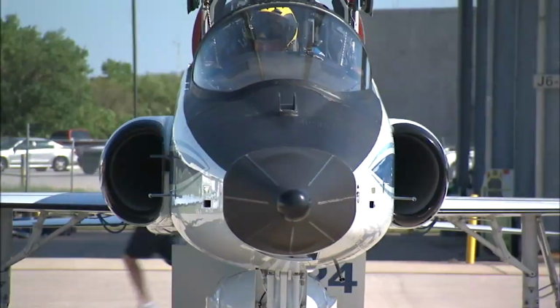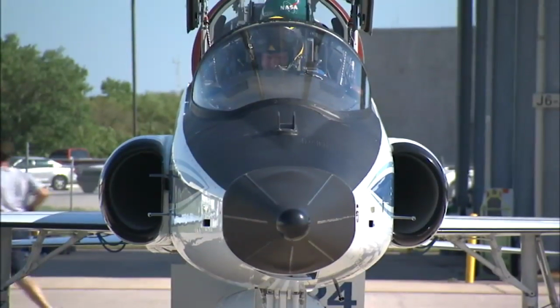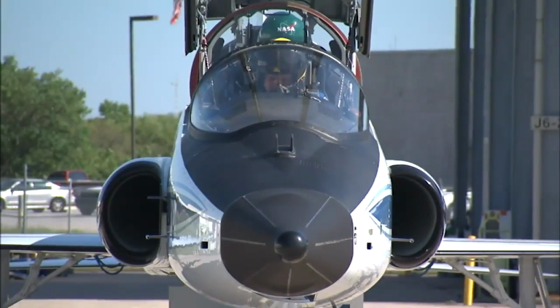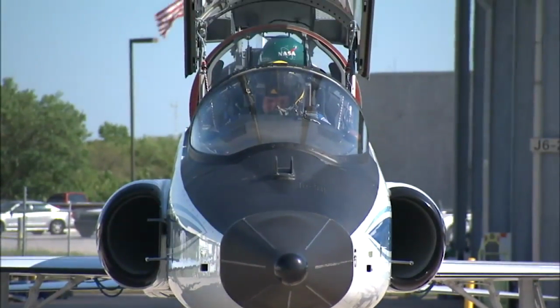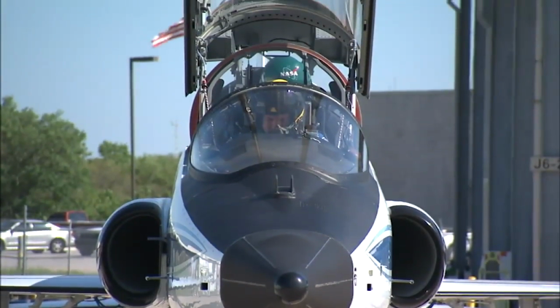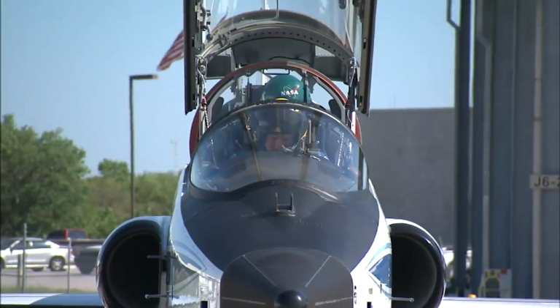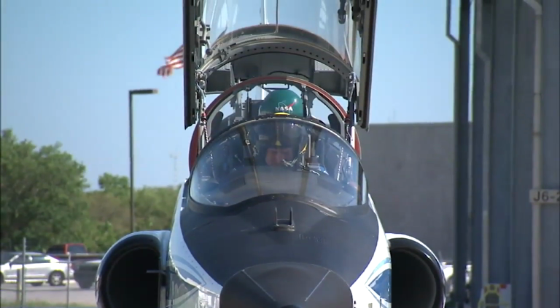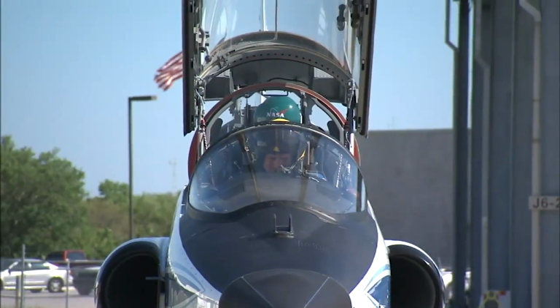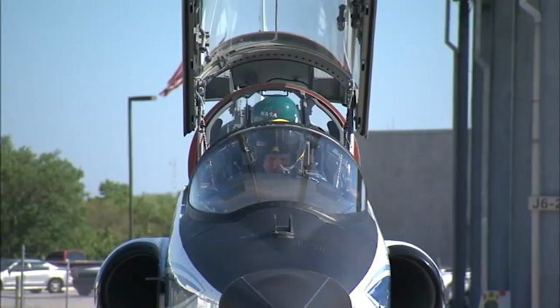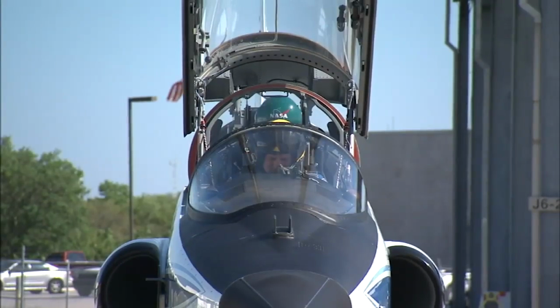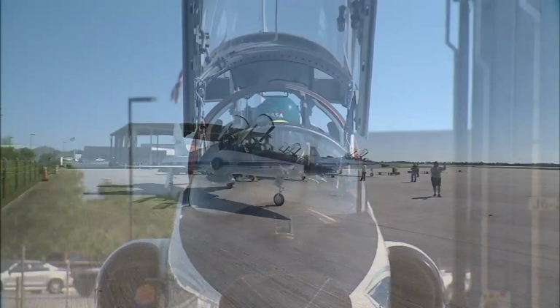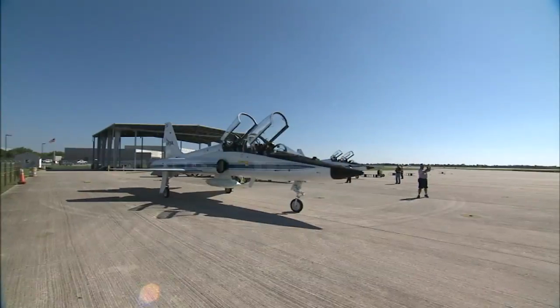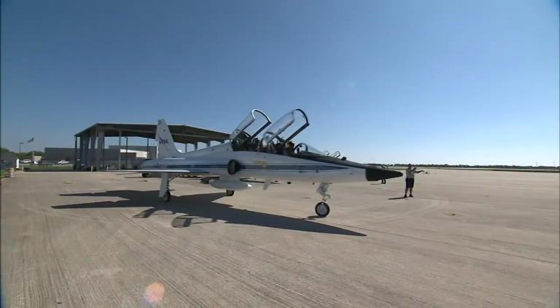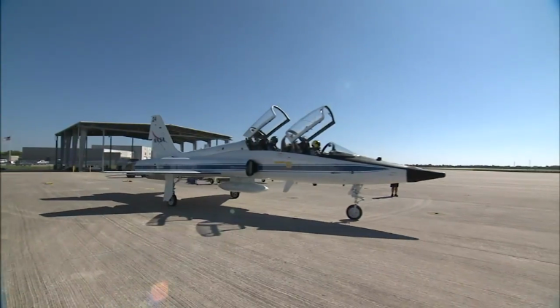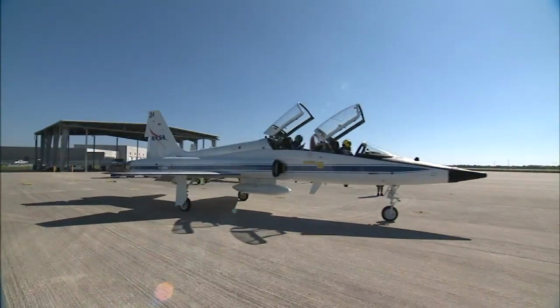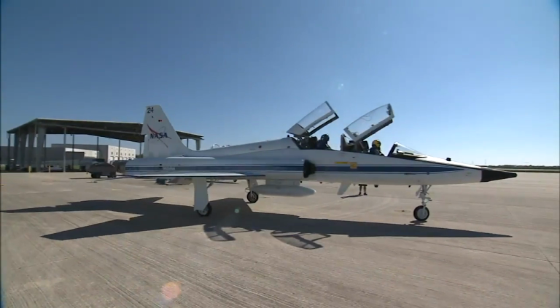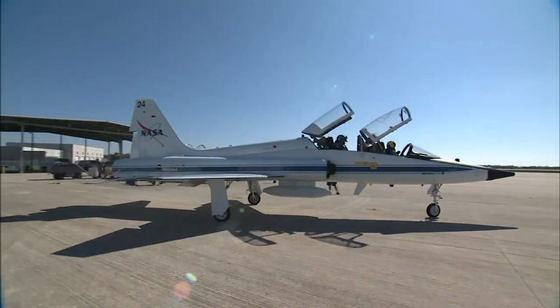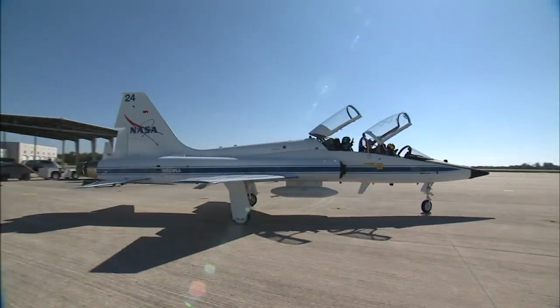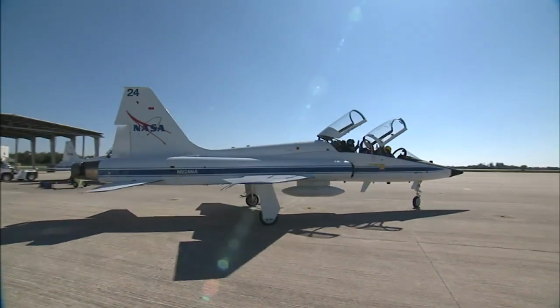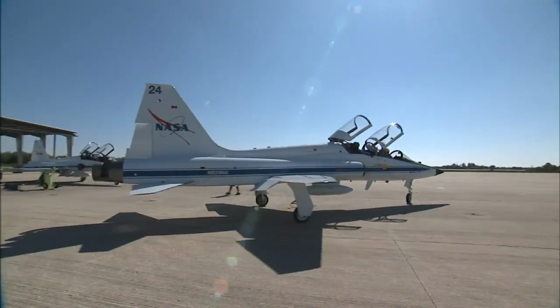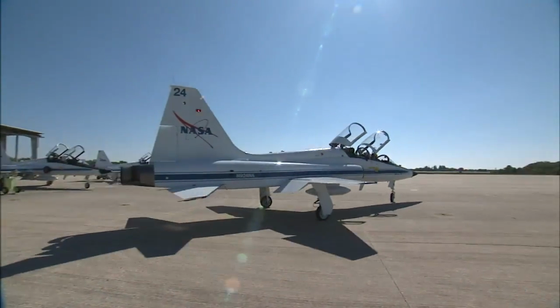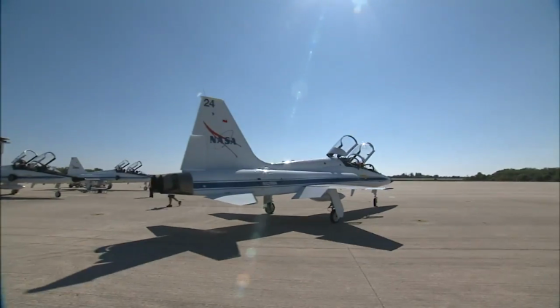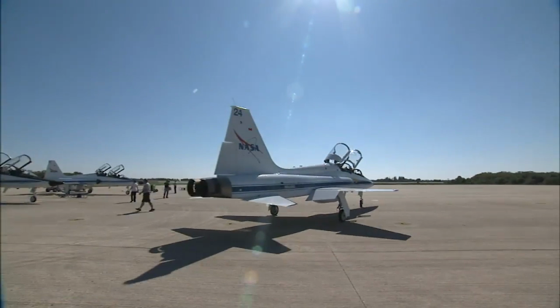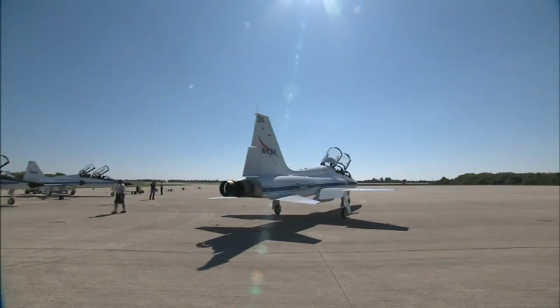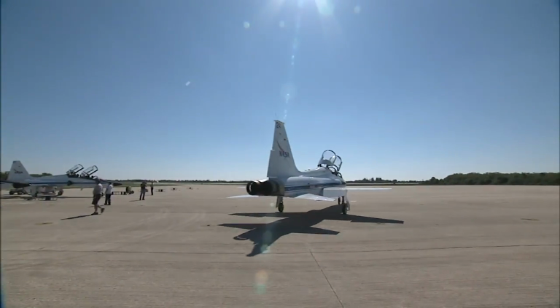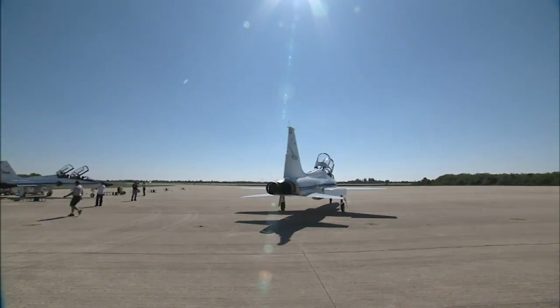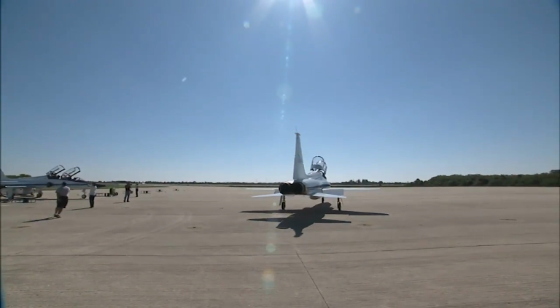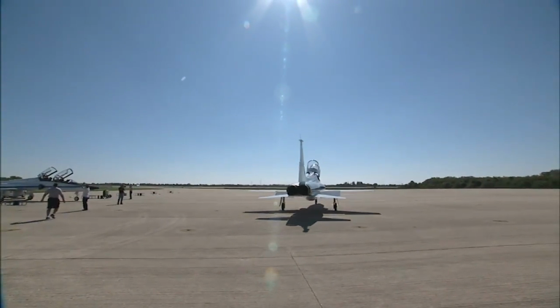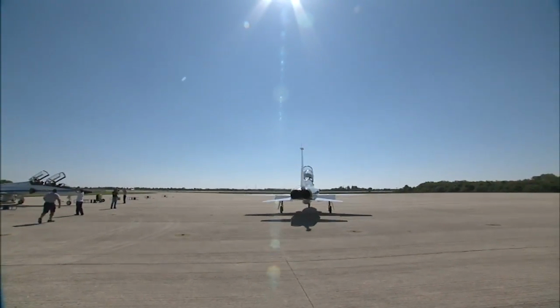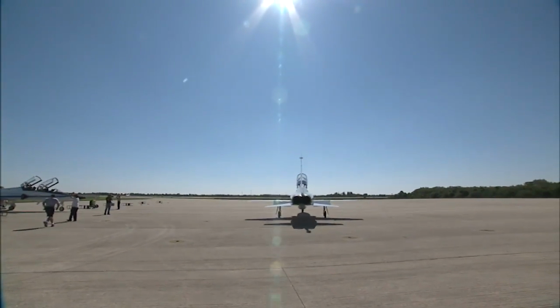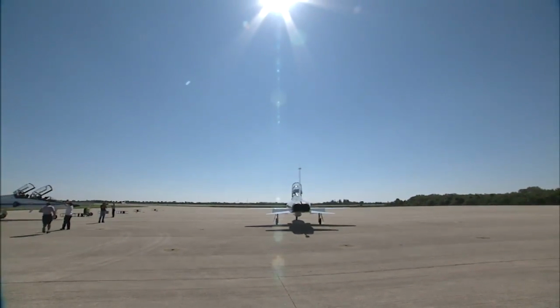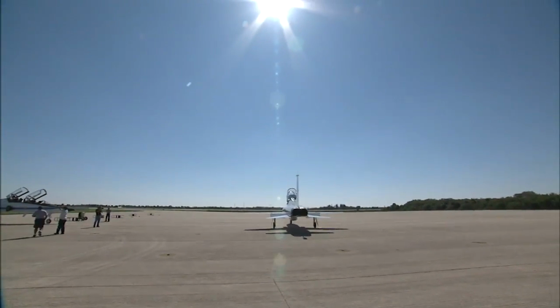With the launch site exercises behind them, the astronauts returned to their home base, NASA's Johnson Space Center in Houston, where they will continue training before returning to Florida for their targeted April launch.